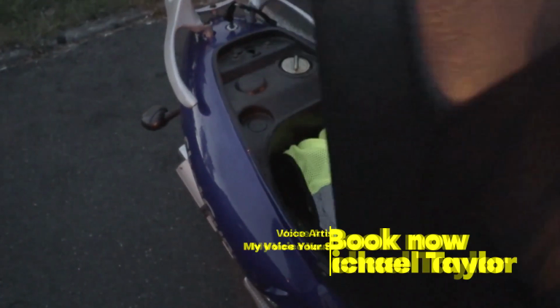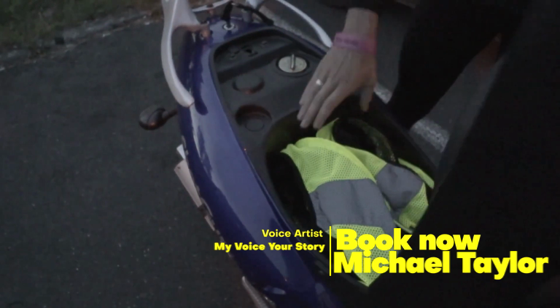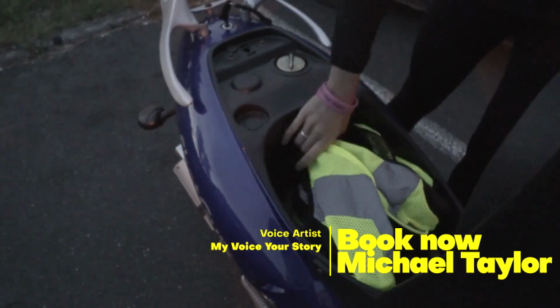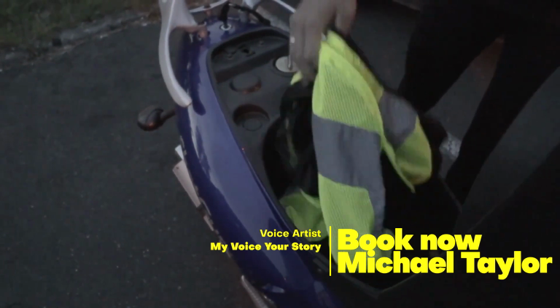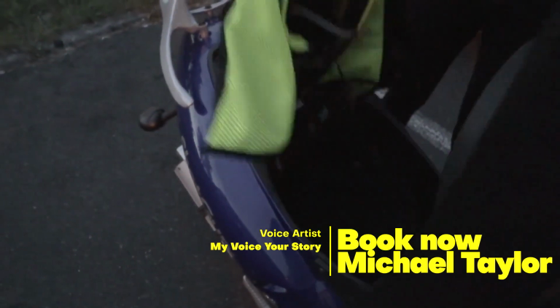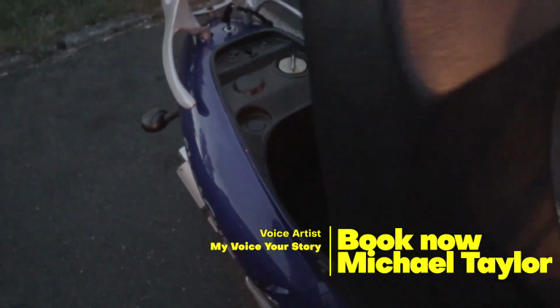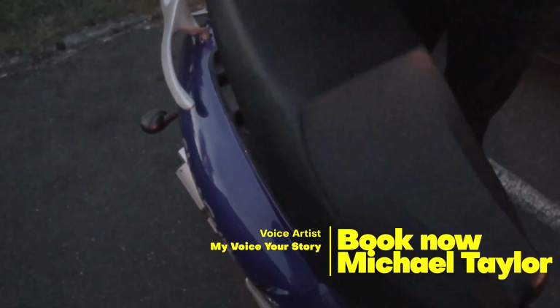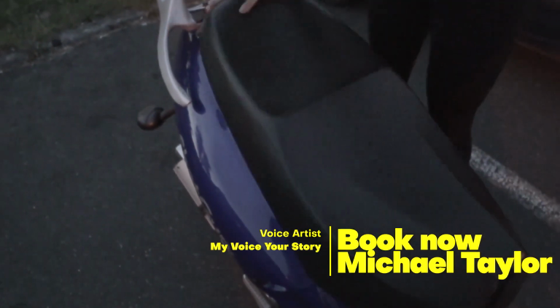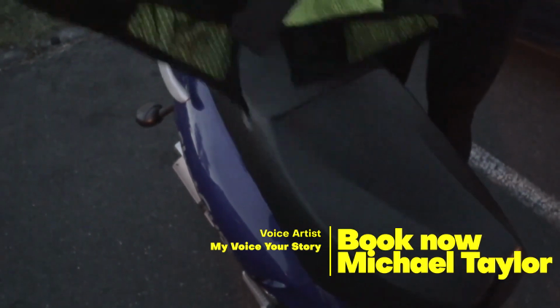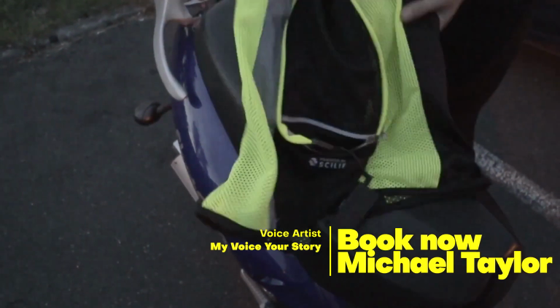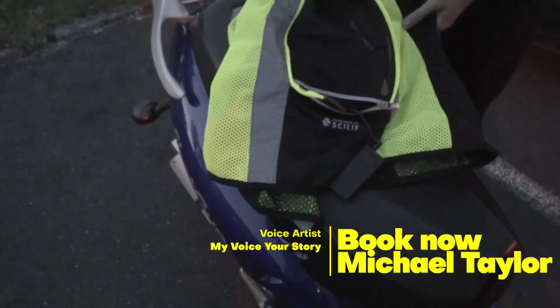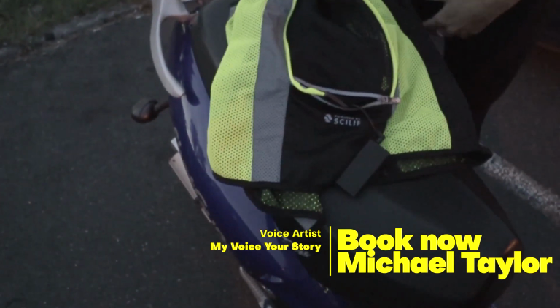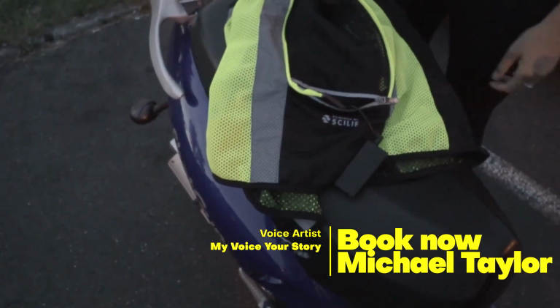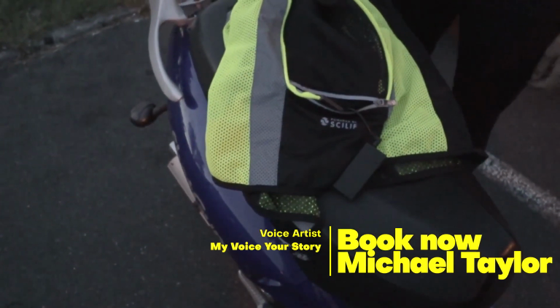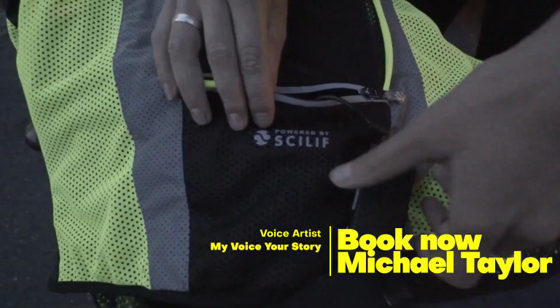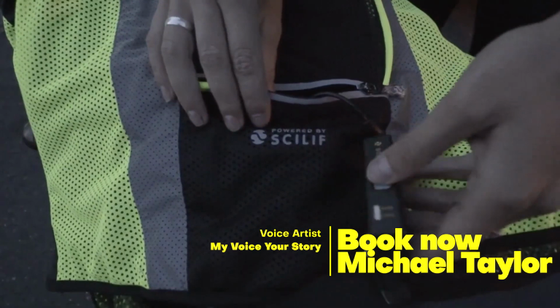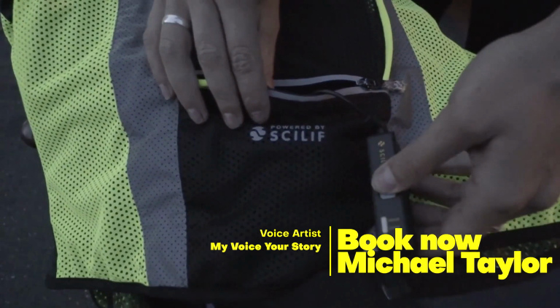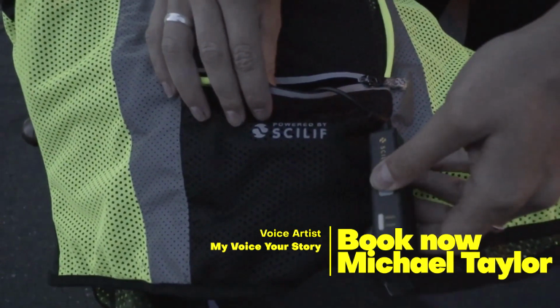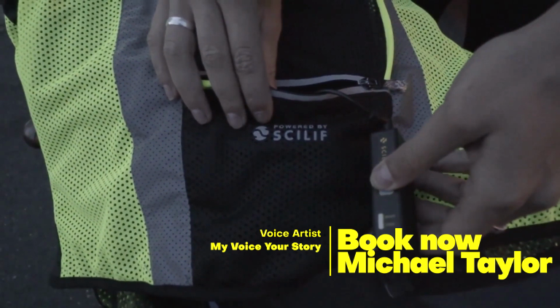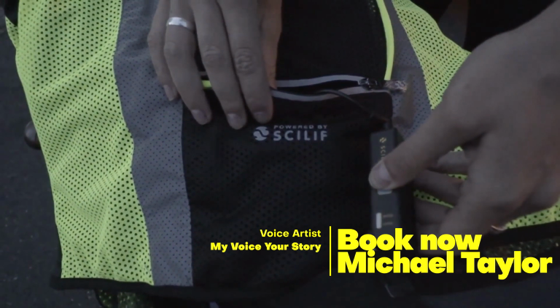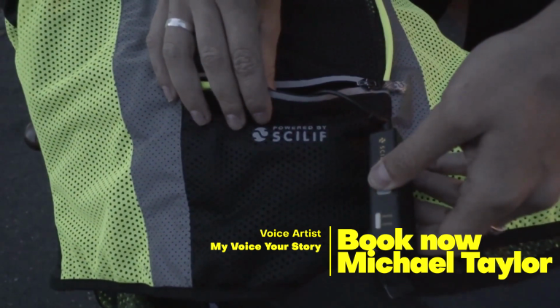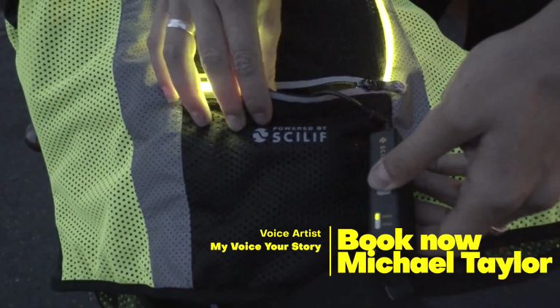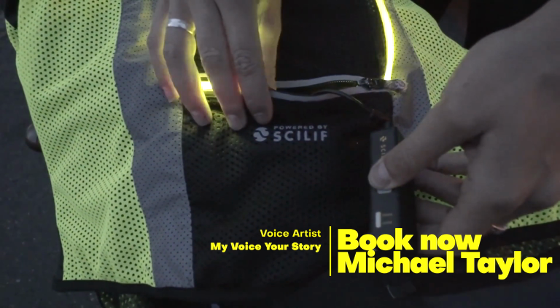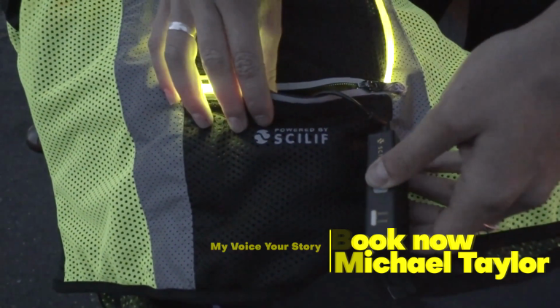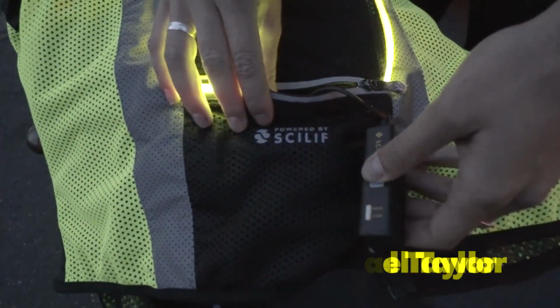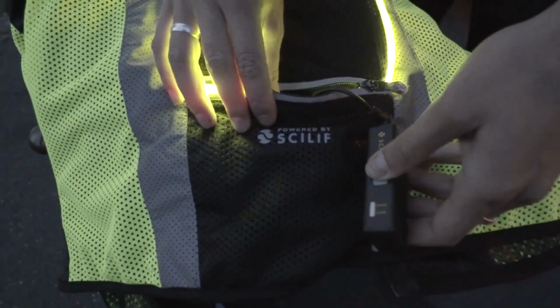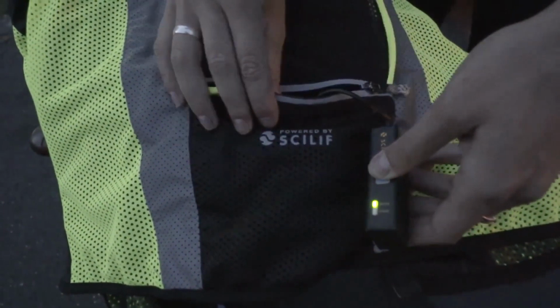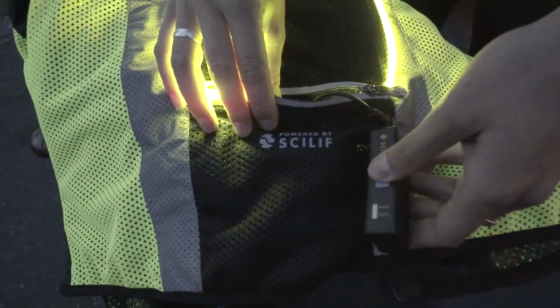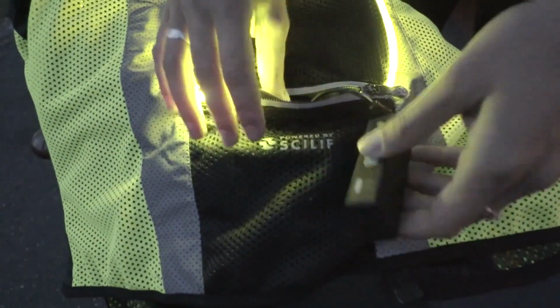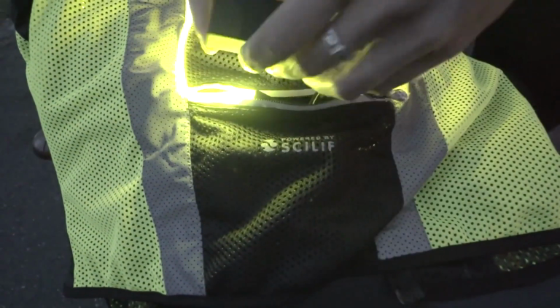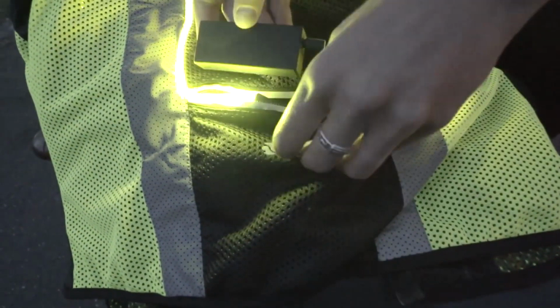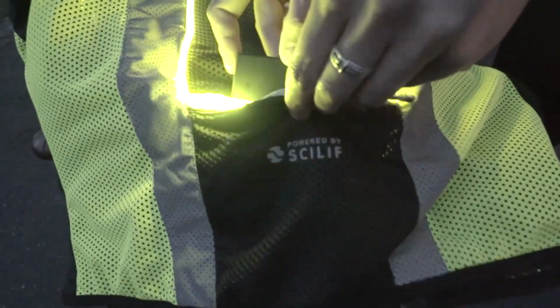Scilife Sun Fiber — no competition, because it is visible. With a small rechargeable battery, Scilife Sun Fiber guarantees you continuous light up to 20 hours.